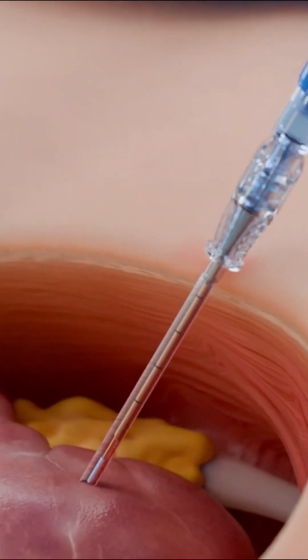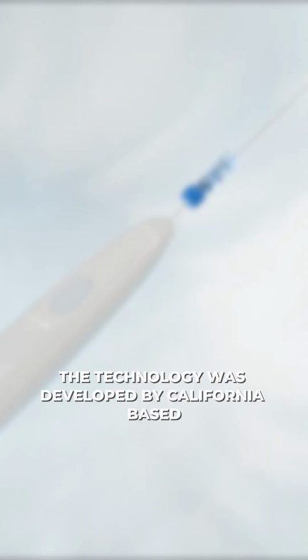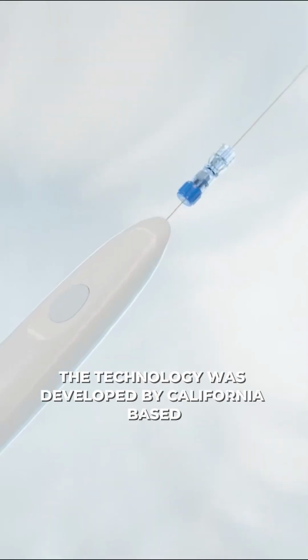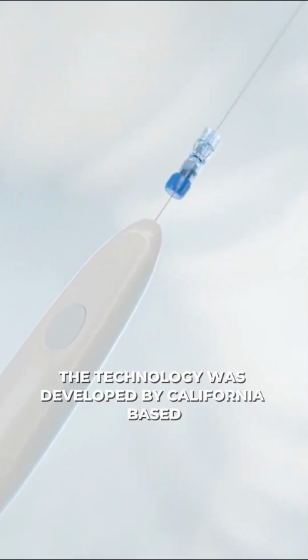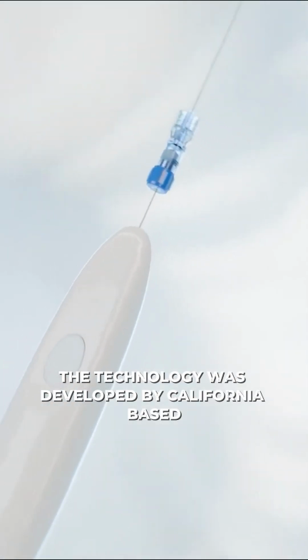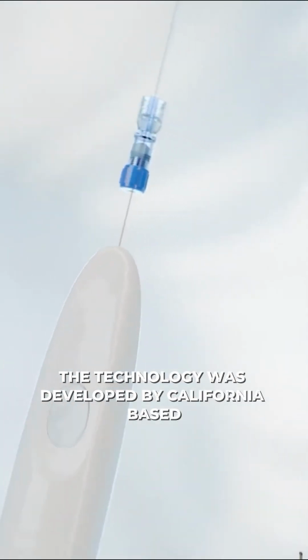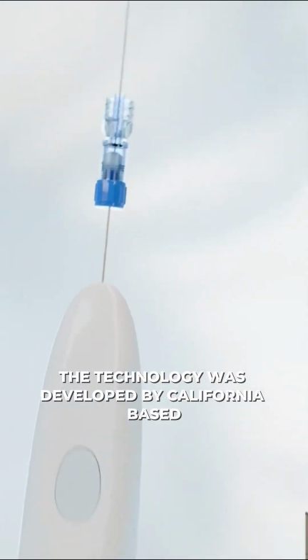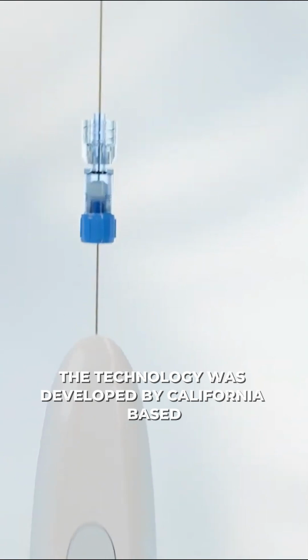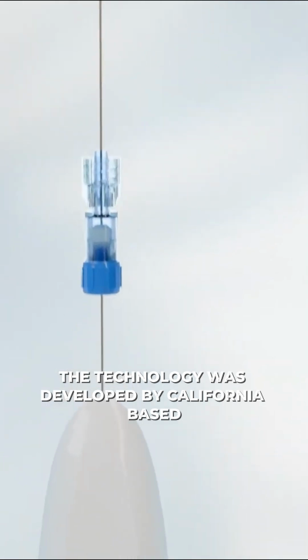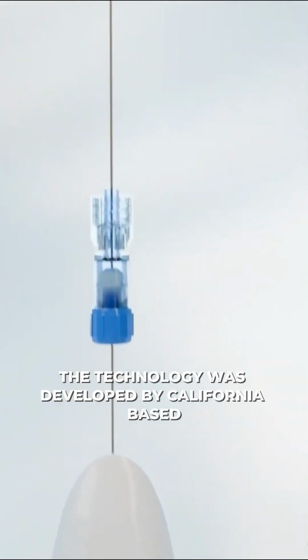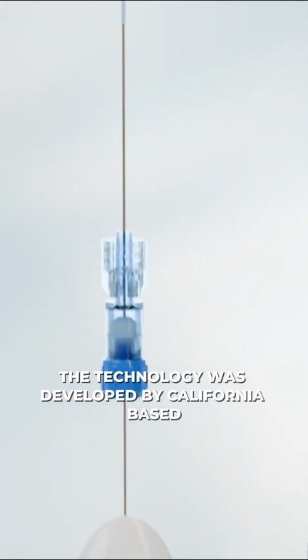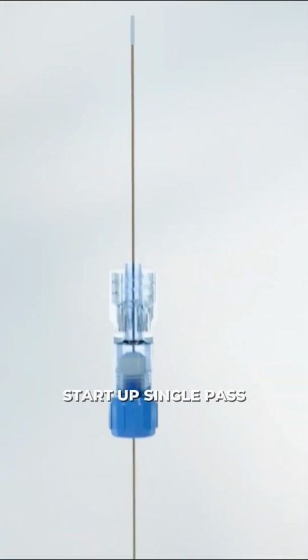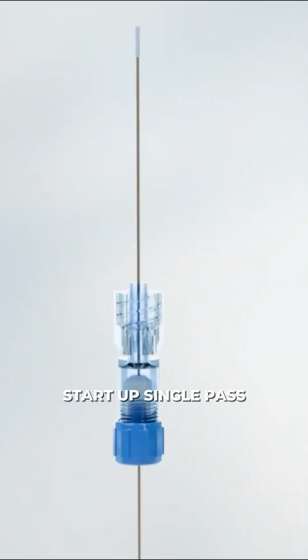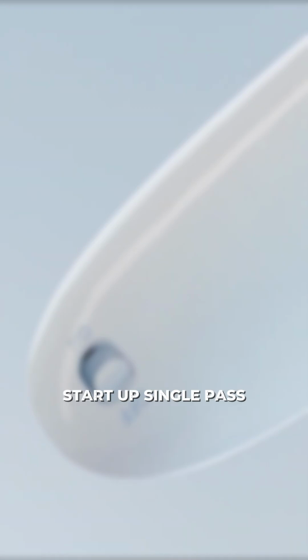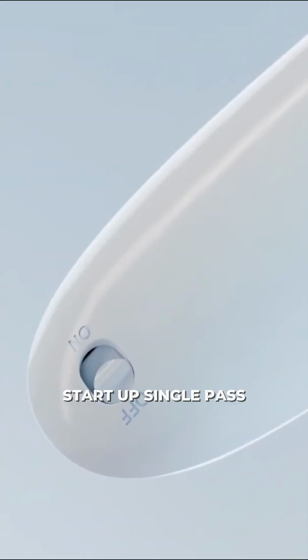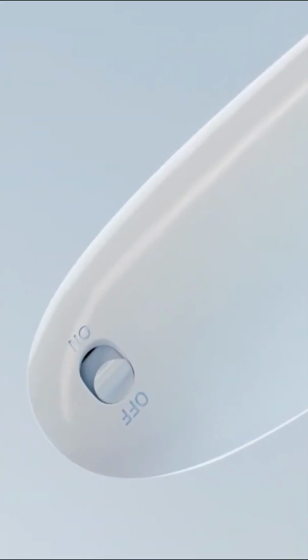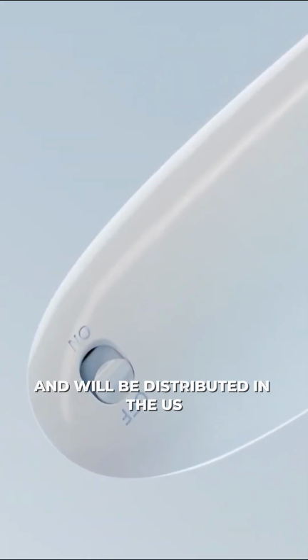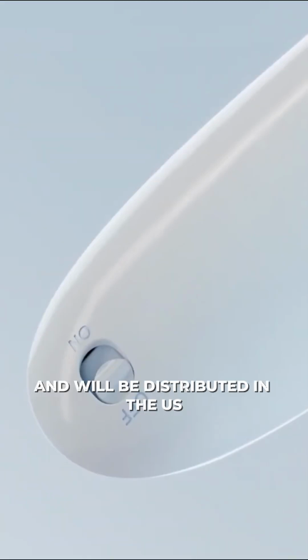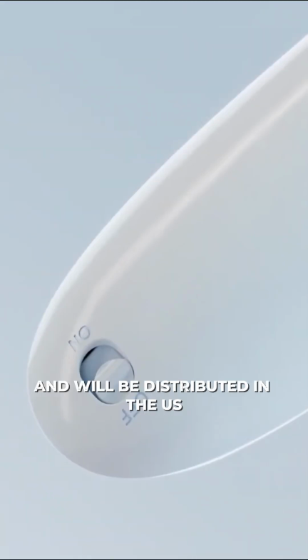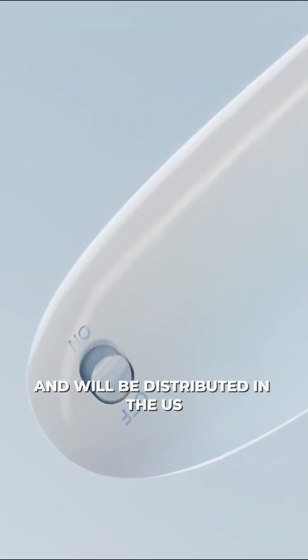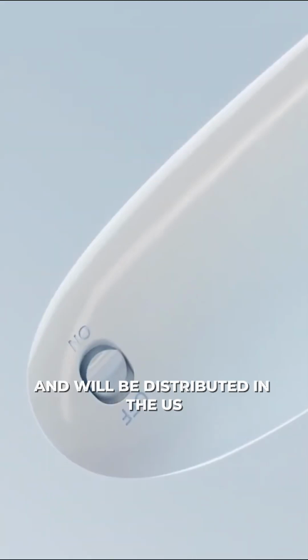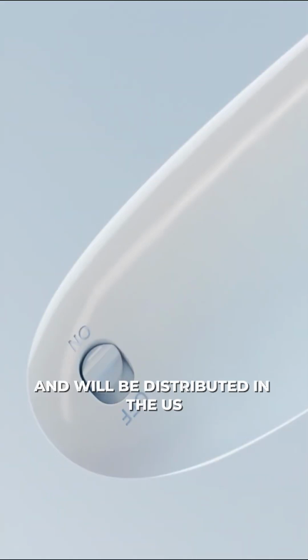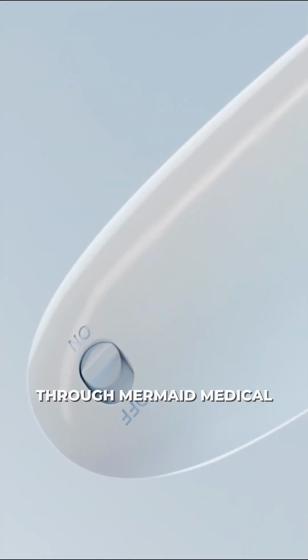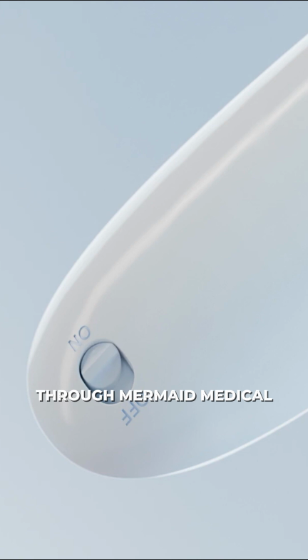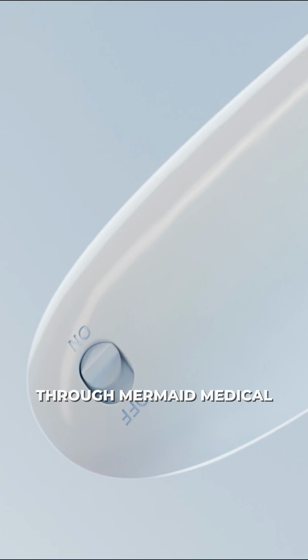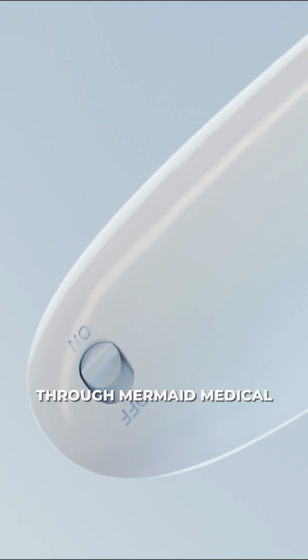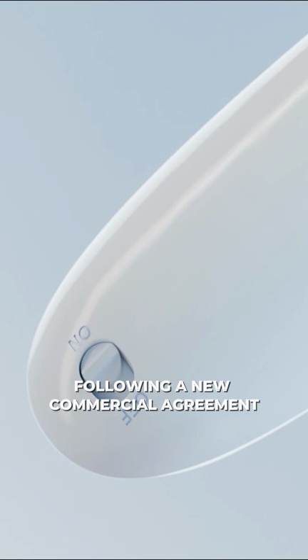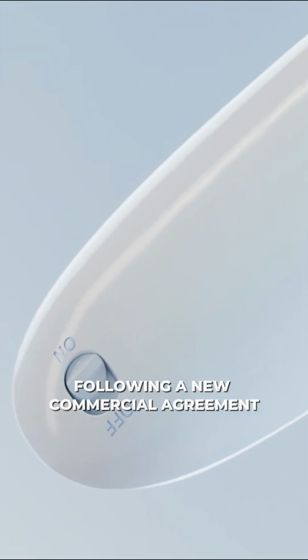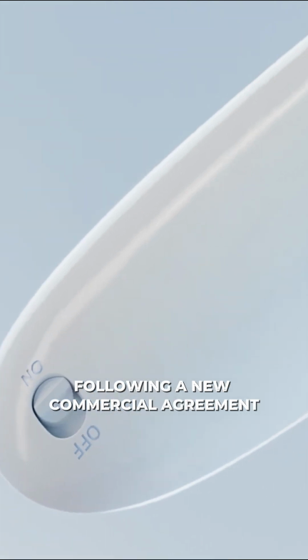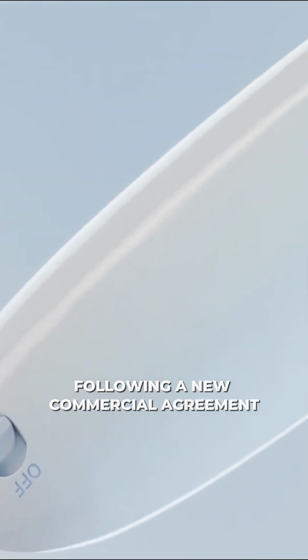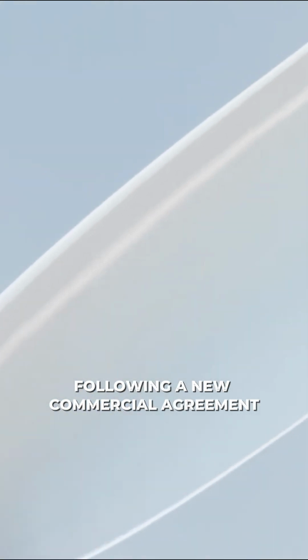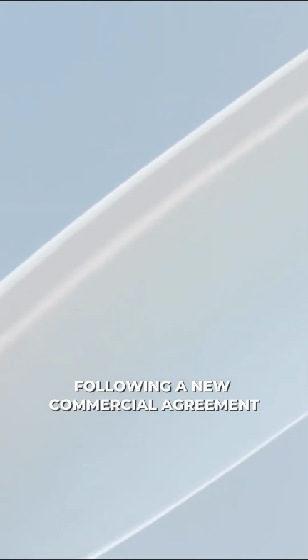The technology was developed by California-based startup Single Pass and will be distributed in the U.S. through Mermaid Medical following a new commercial agreement.